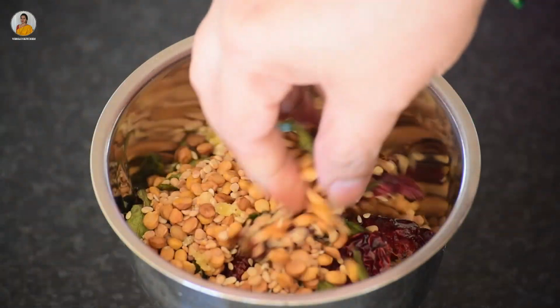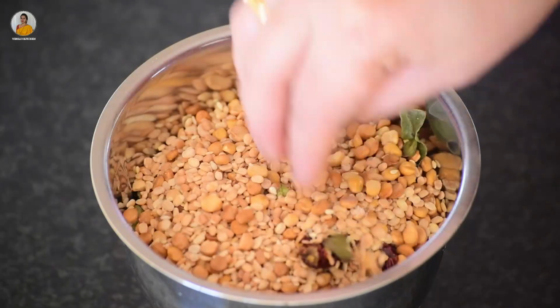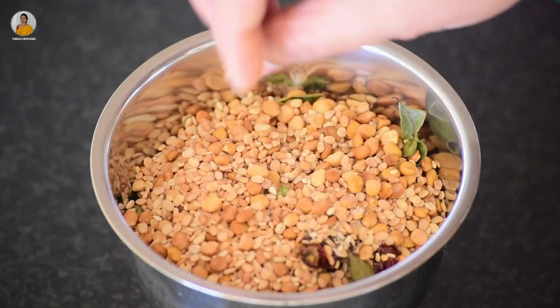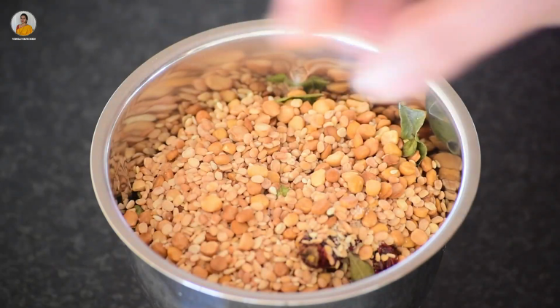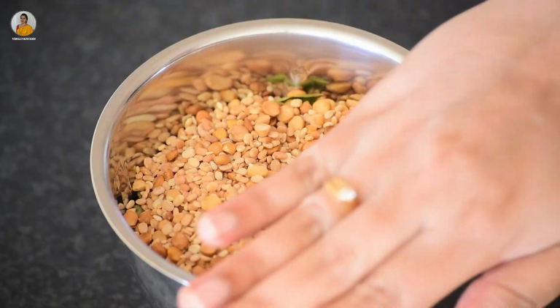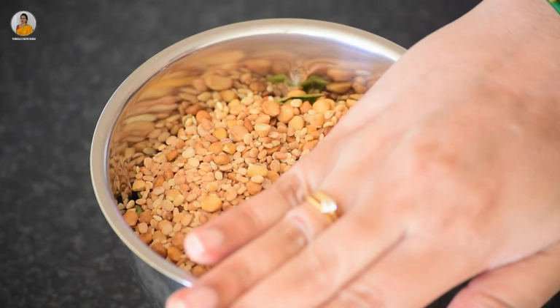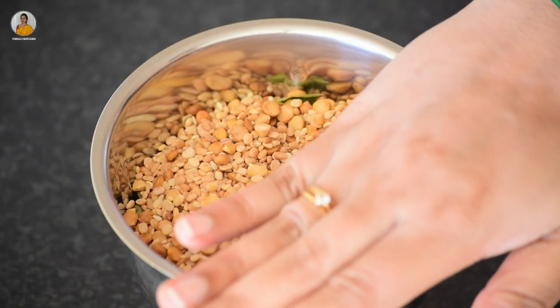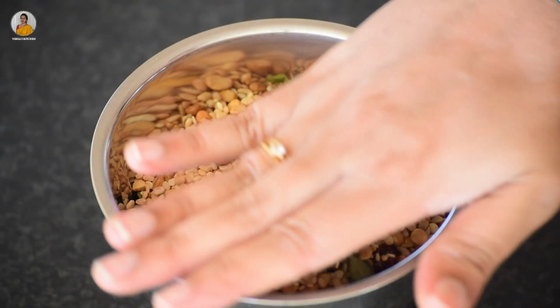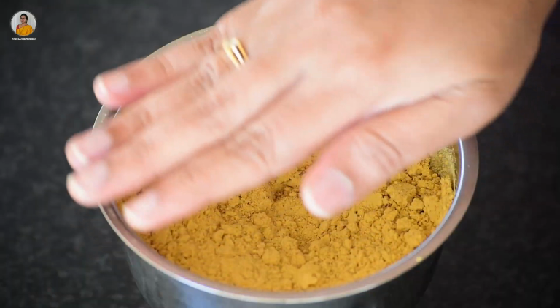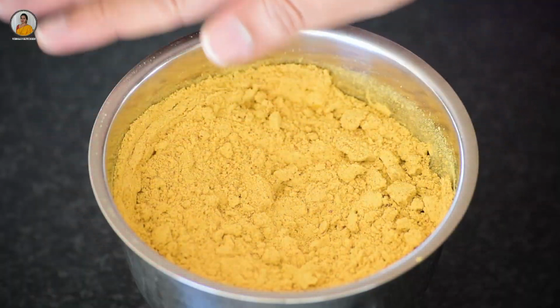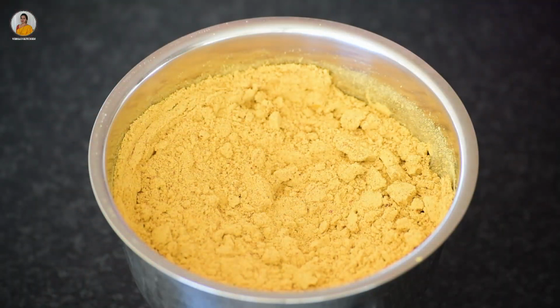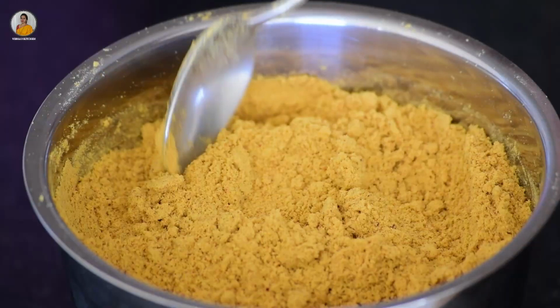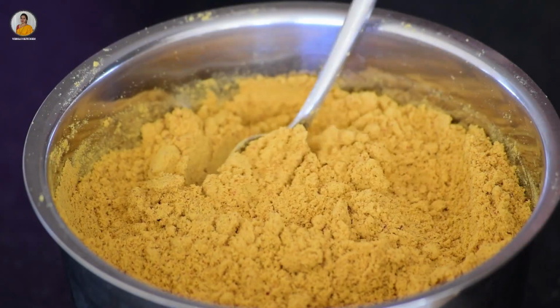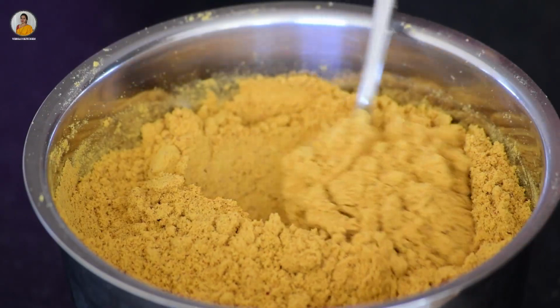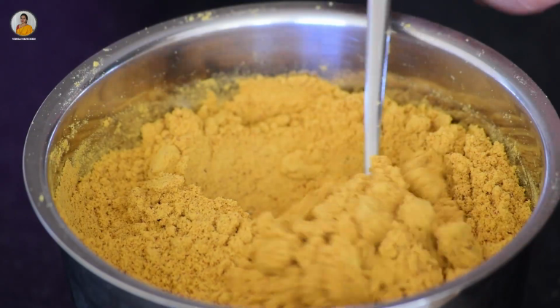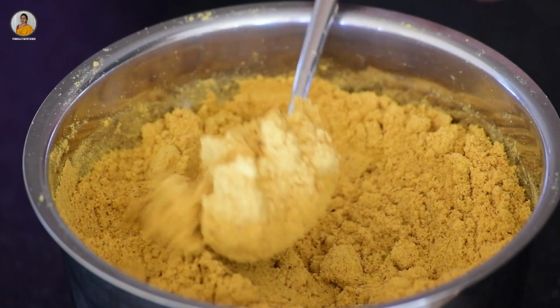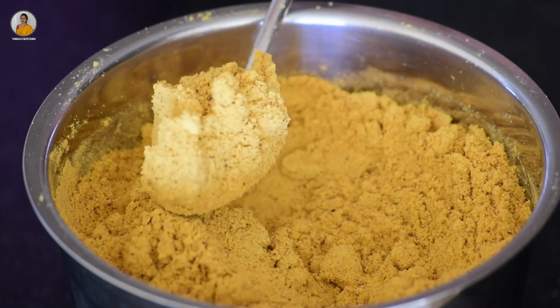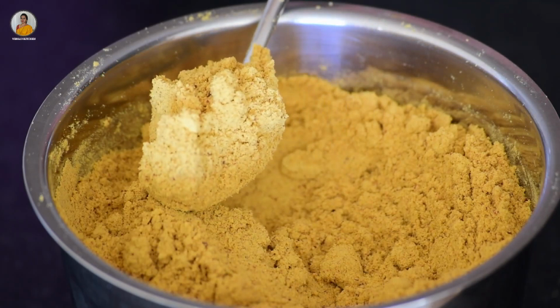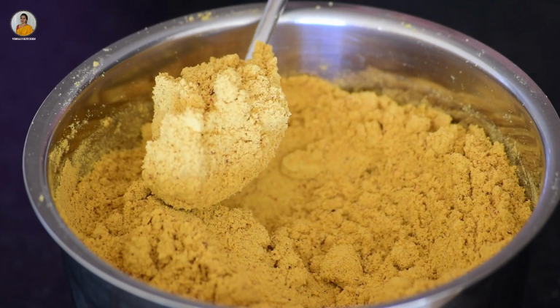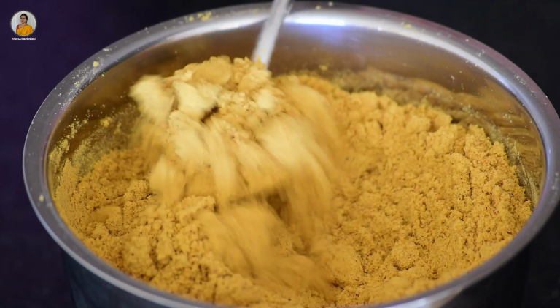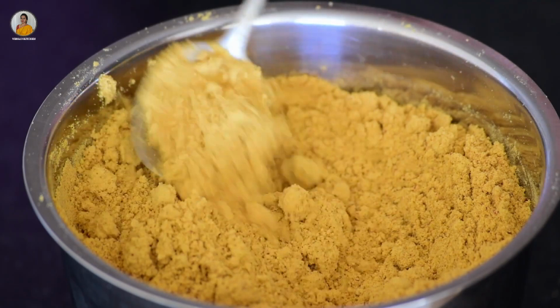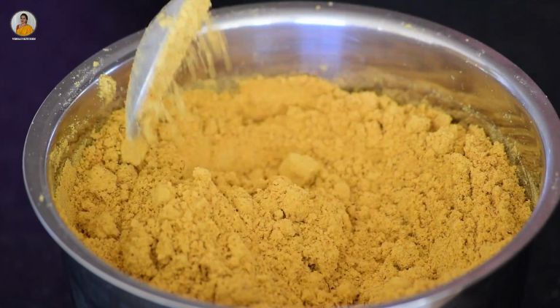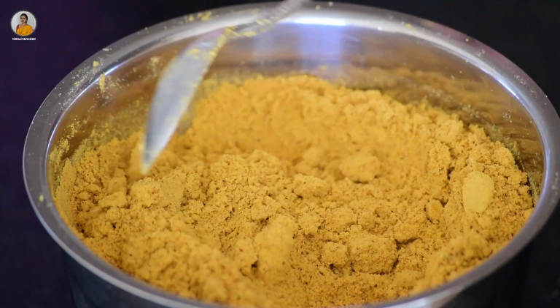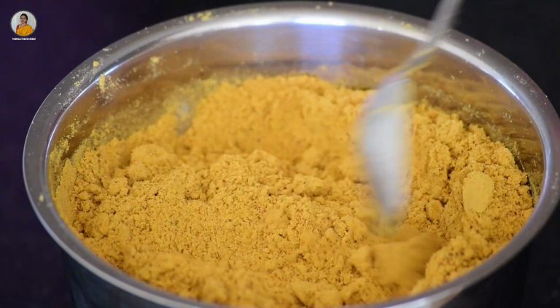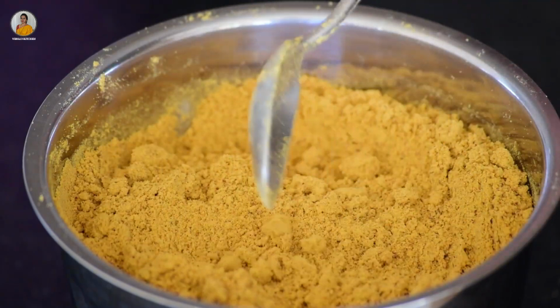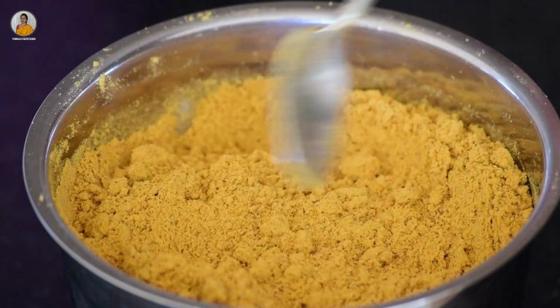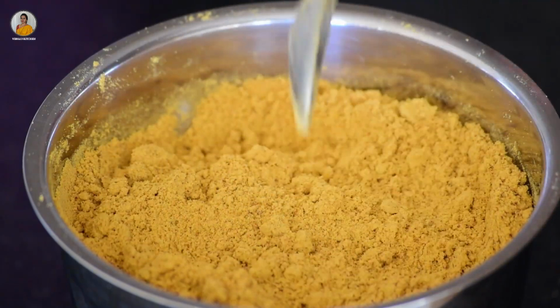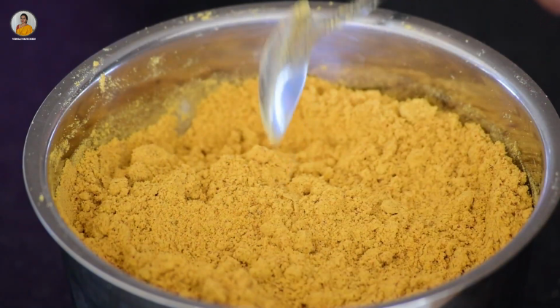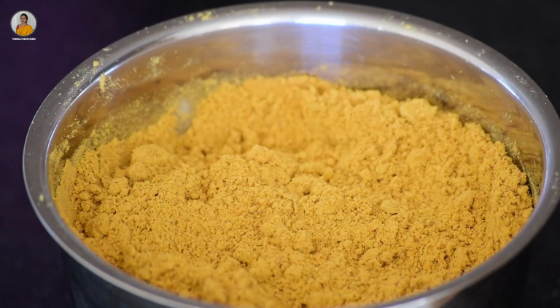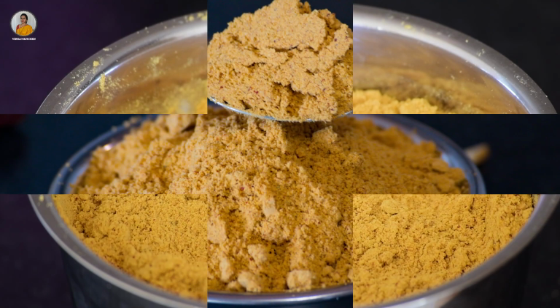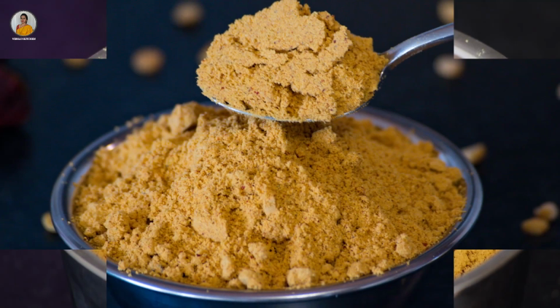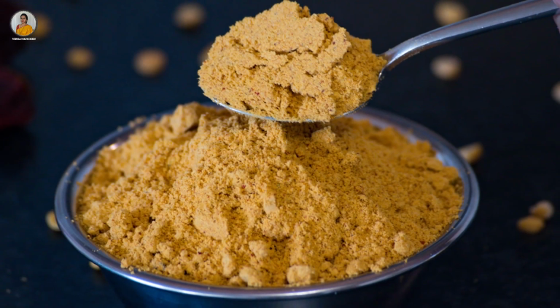Once this cools down, transfer all the ingredients to a mixer jar and make a fine powder. And now here is our idli podi ready to be served with idli or dosa. As it is a dry powder, you can carry it while you are traveling.